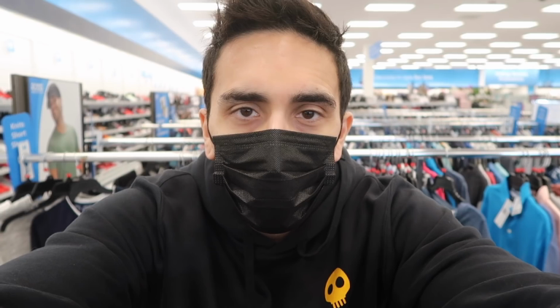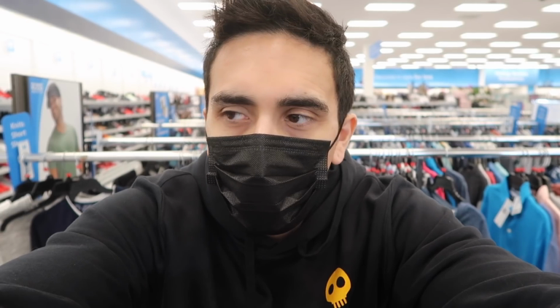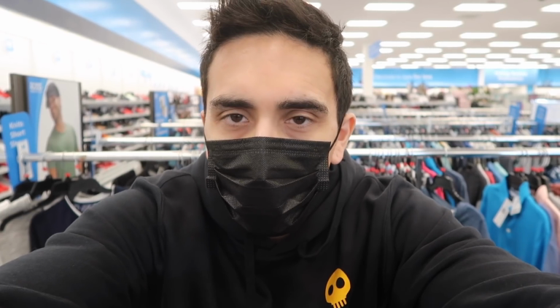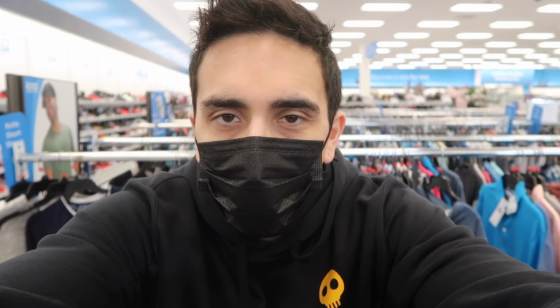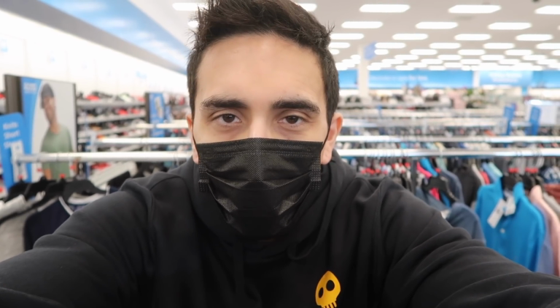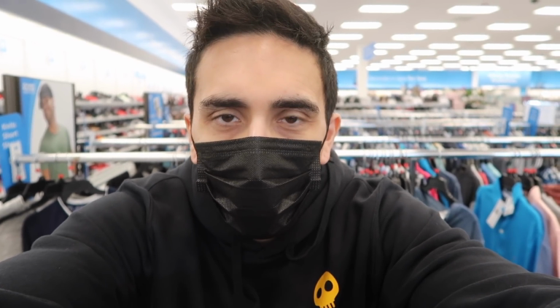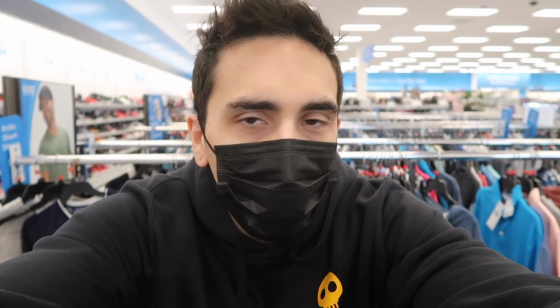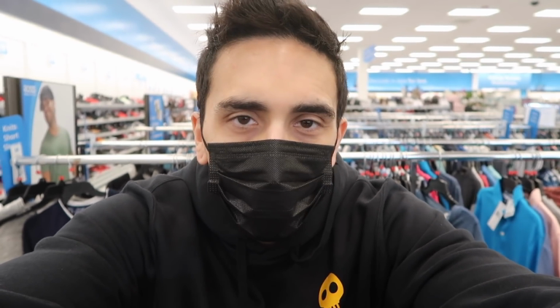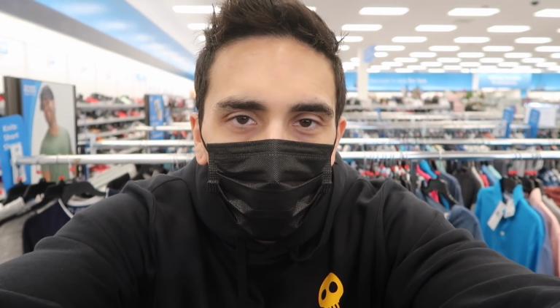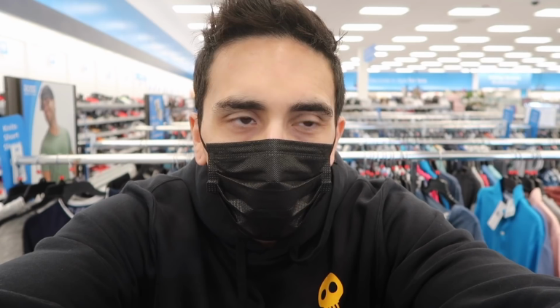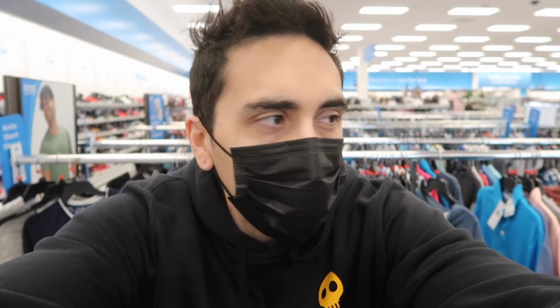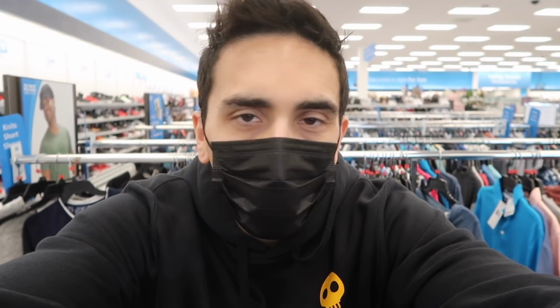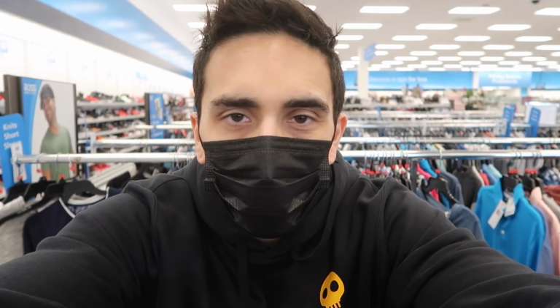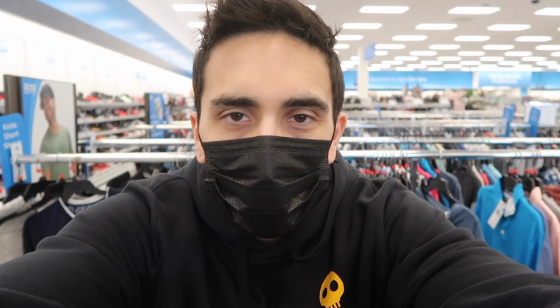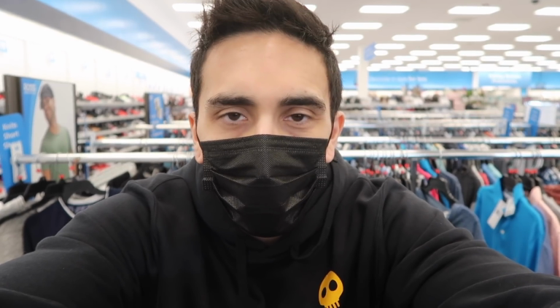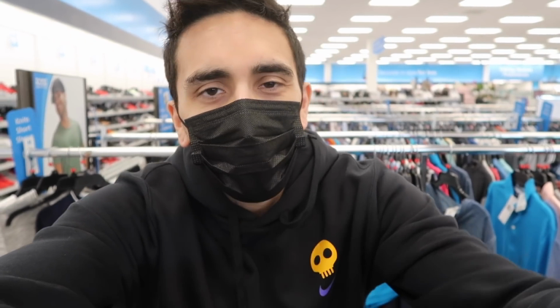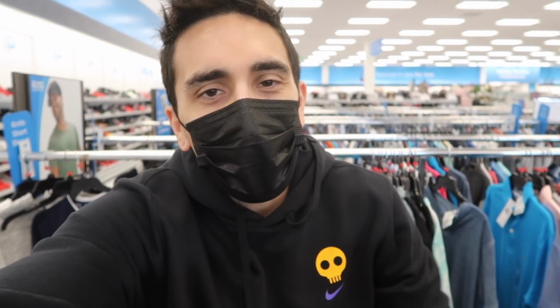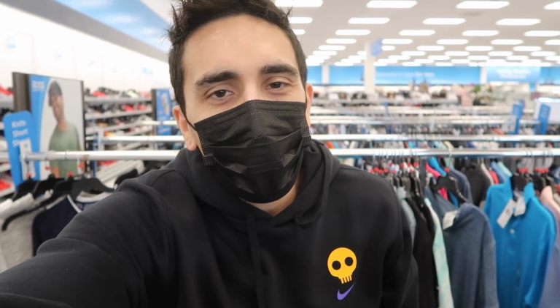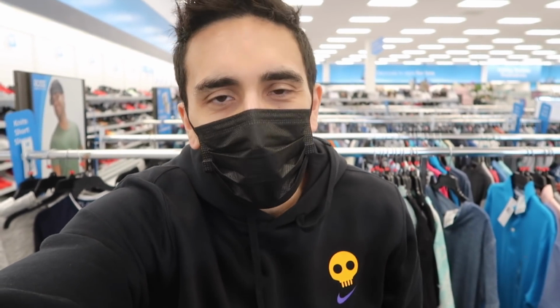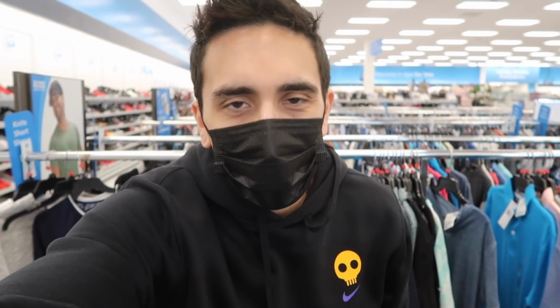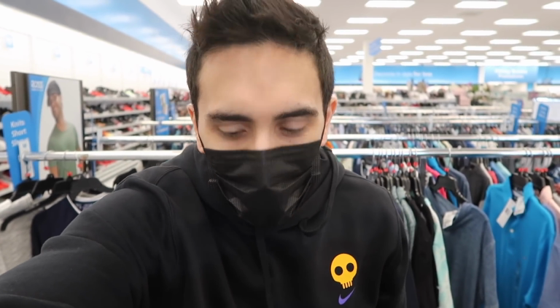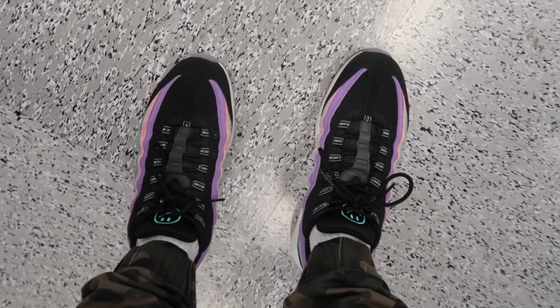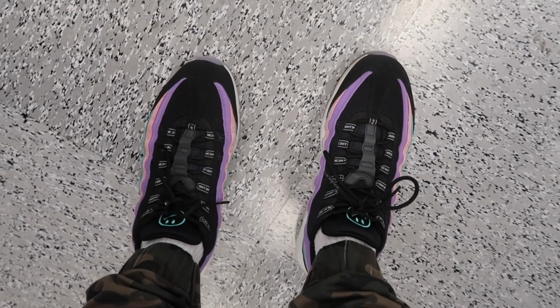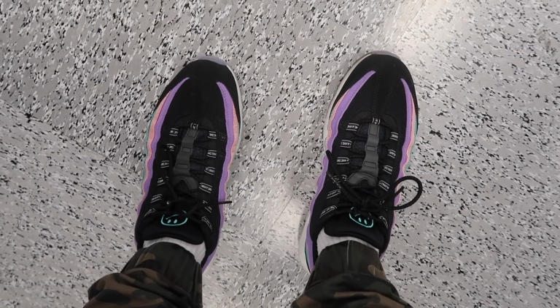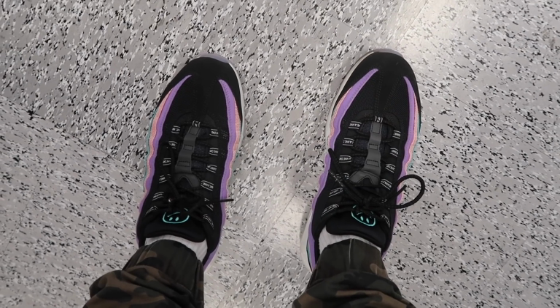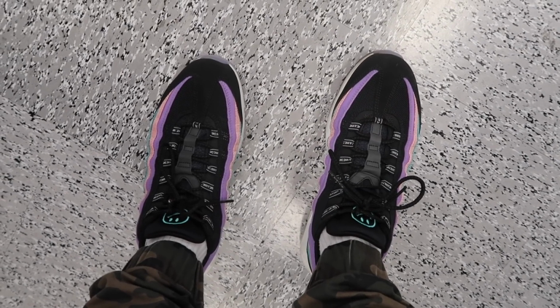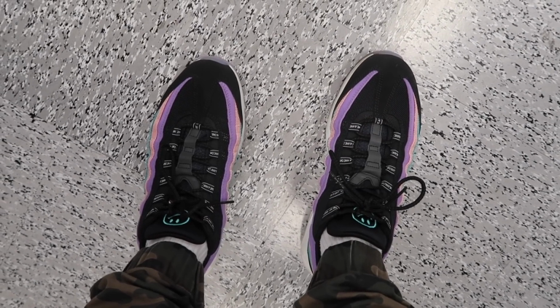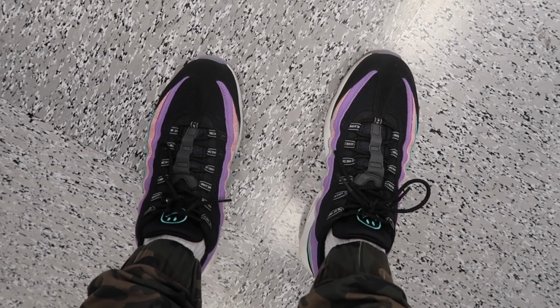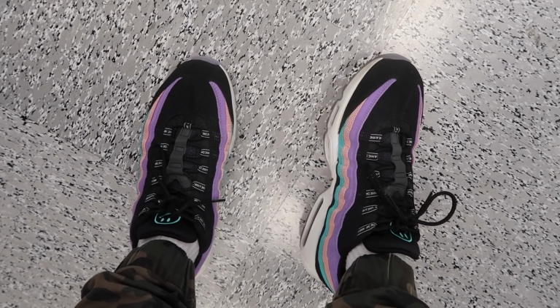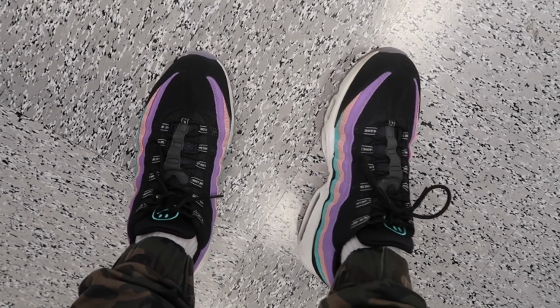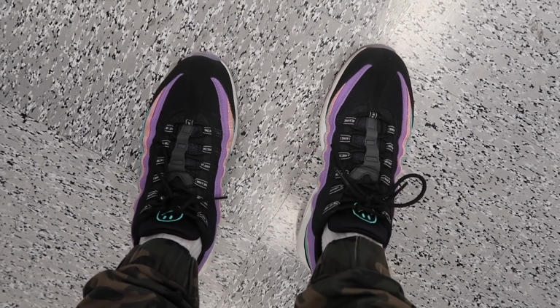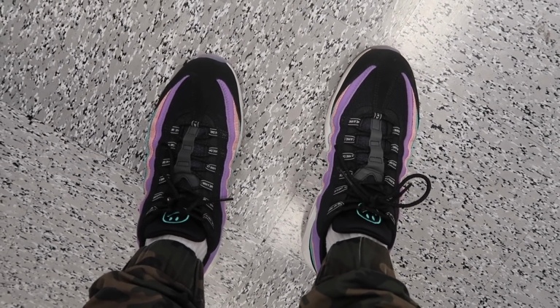What's up? We're at Ross and just walked in. Want to check out the shoes. We'll also go to the kids' section and see what they got out there. First, what do I have on my feet today? Air Max 95 Have a Nike Day. And yes, they are from Ross.